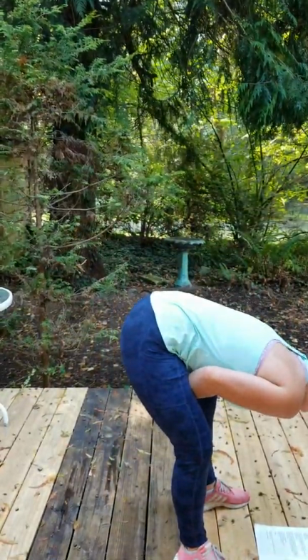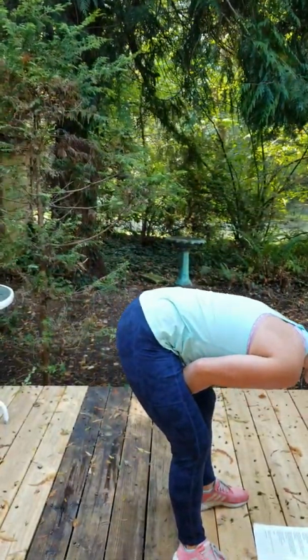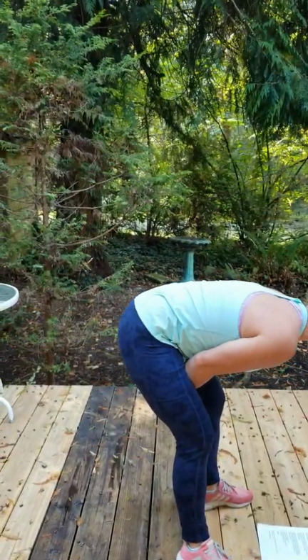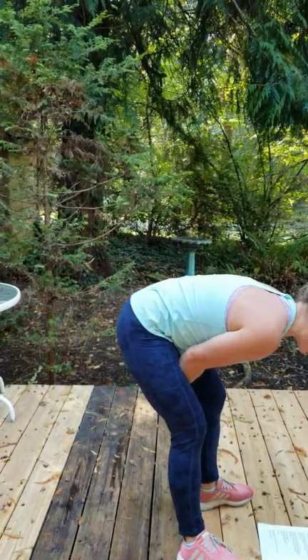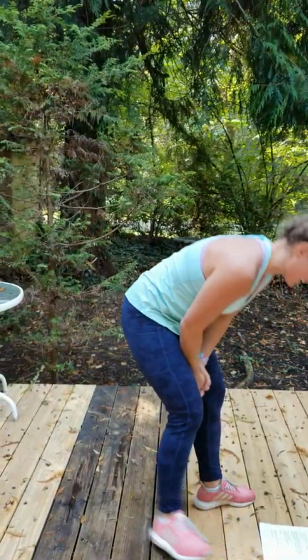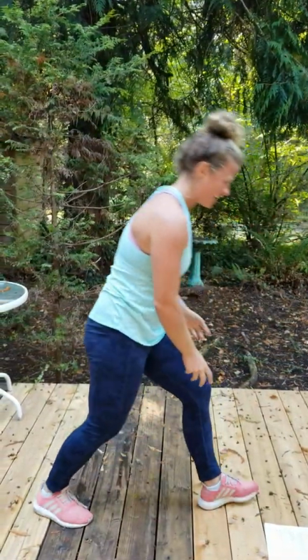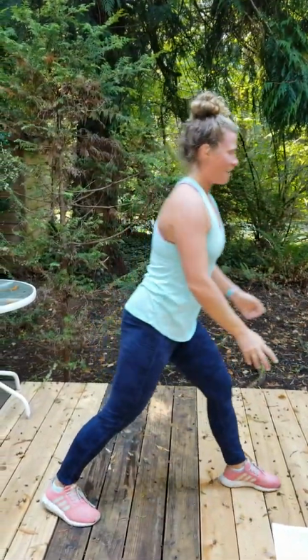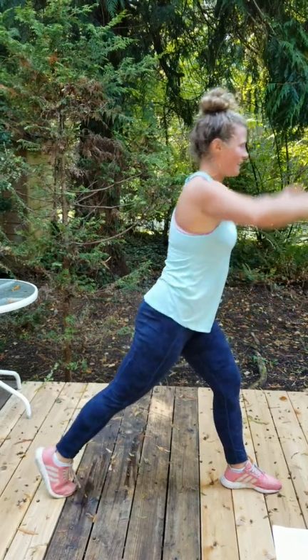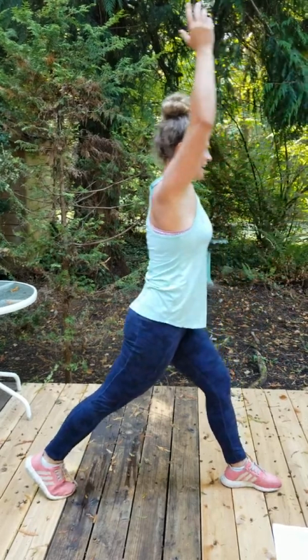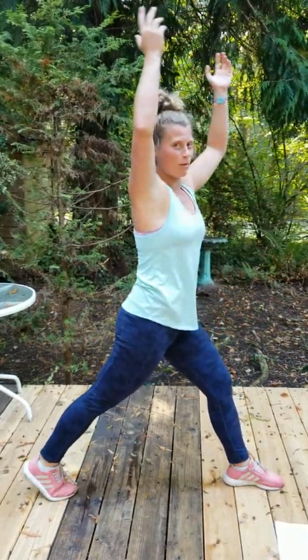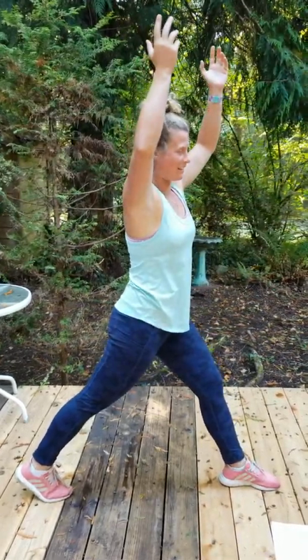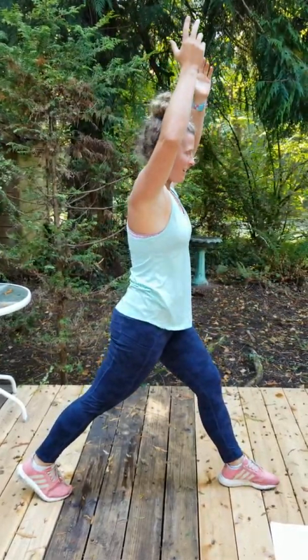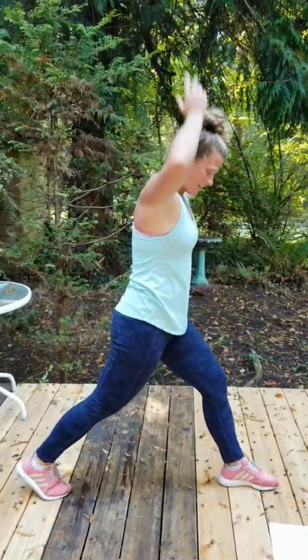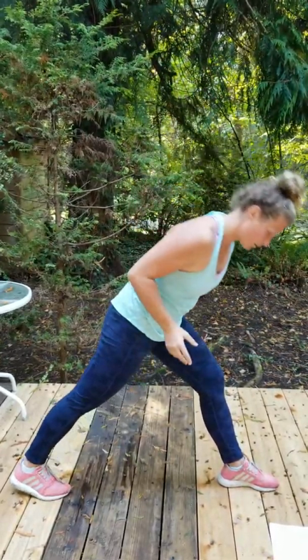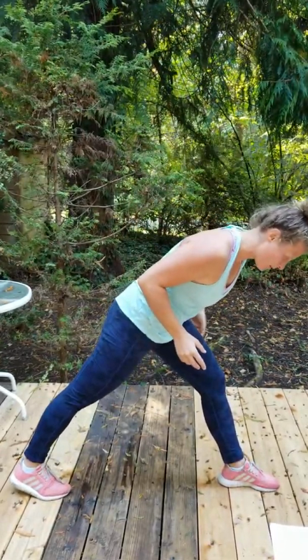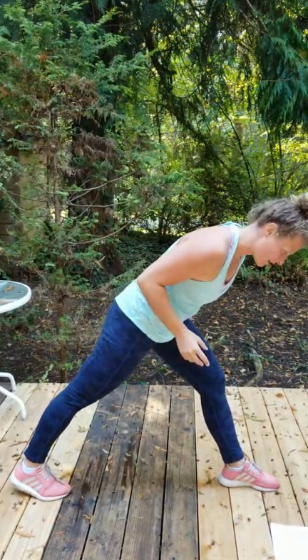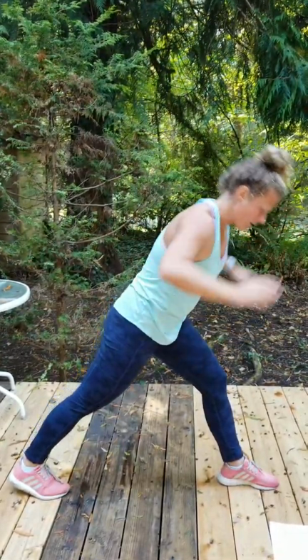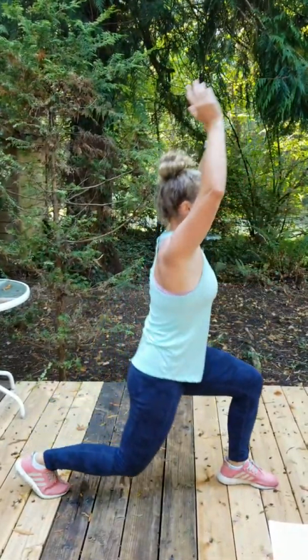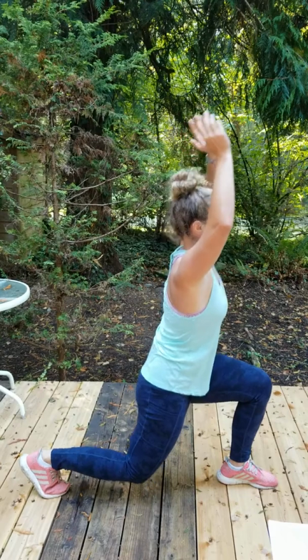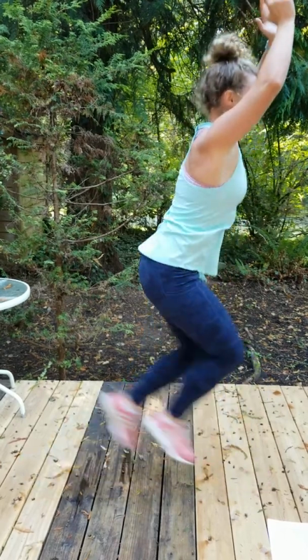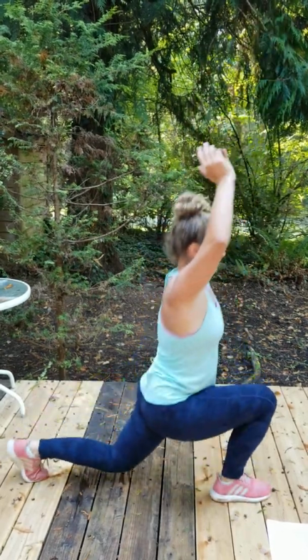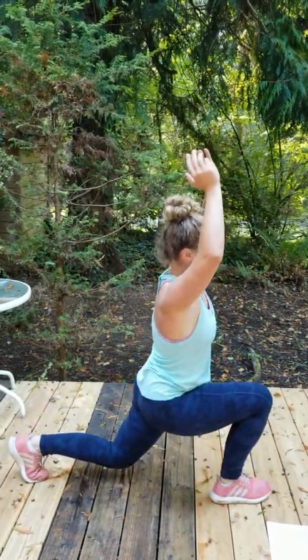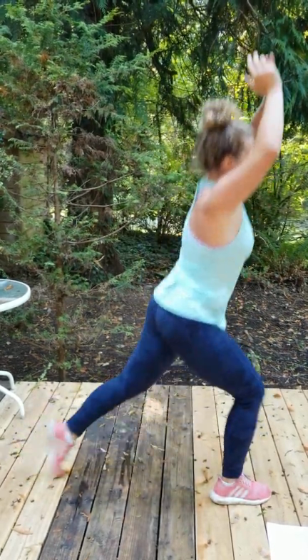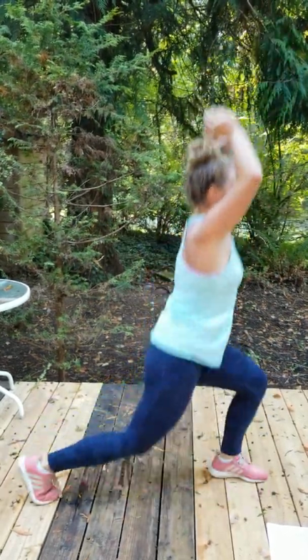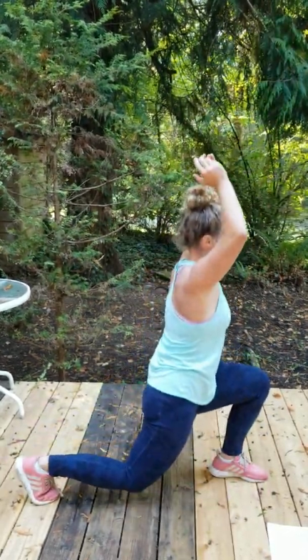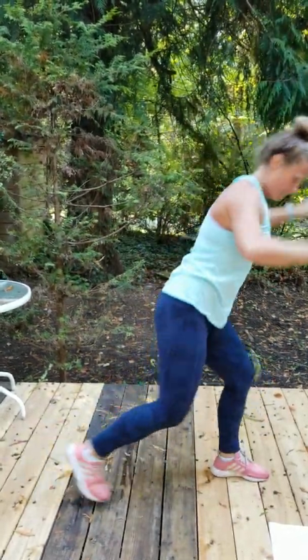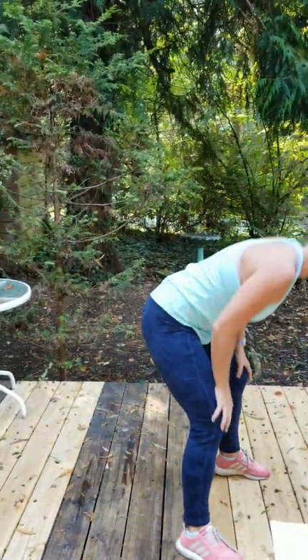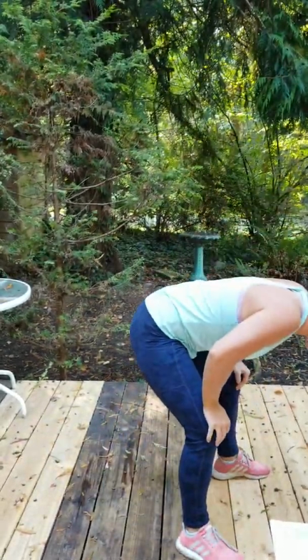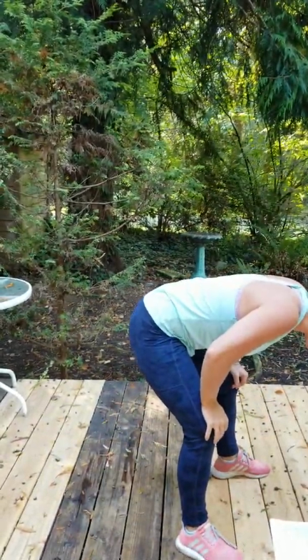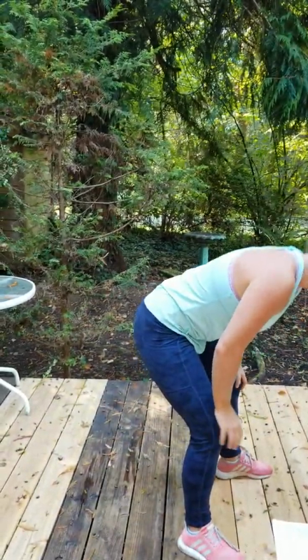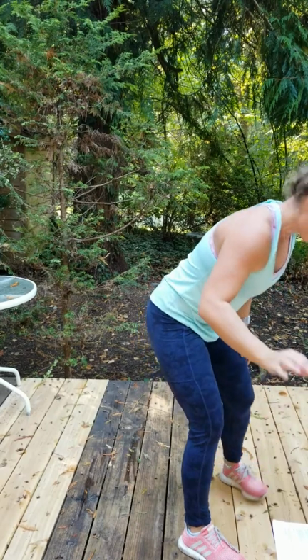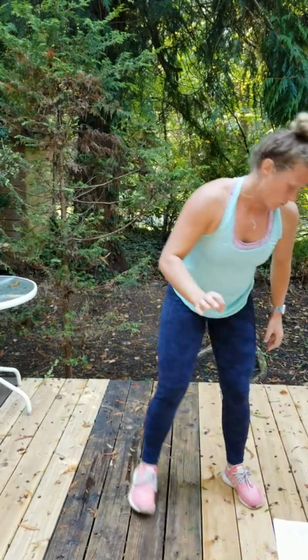Mary Catherine lunges. I can't do this very well. I'm trying to remember what this is... Dang it. Leapfrog squat. Leapfrog squat.